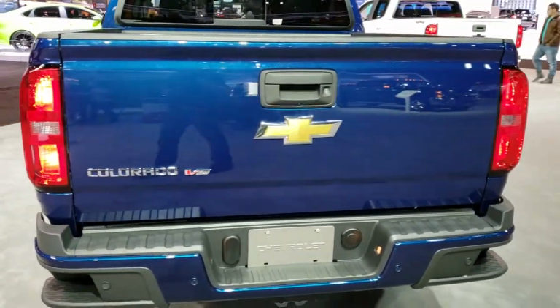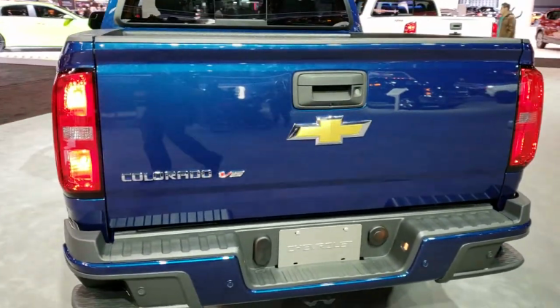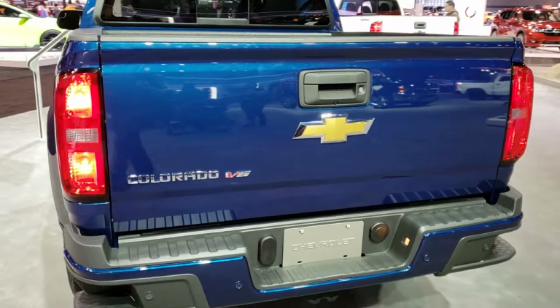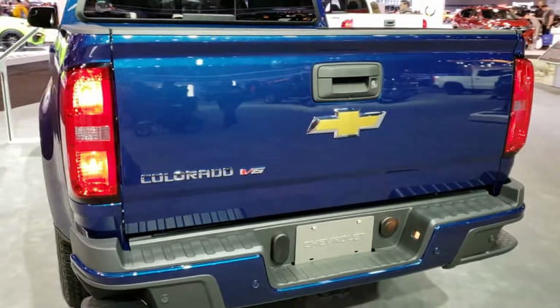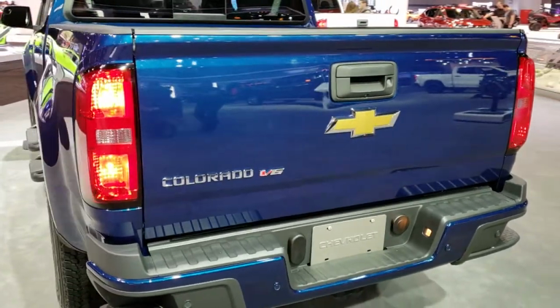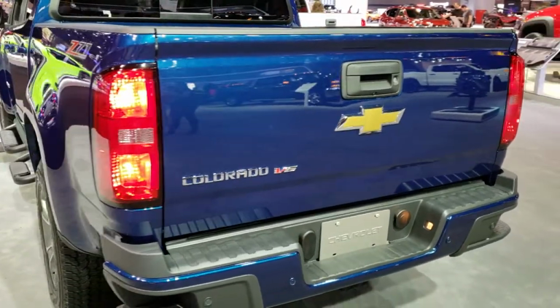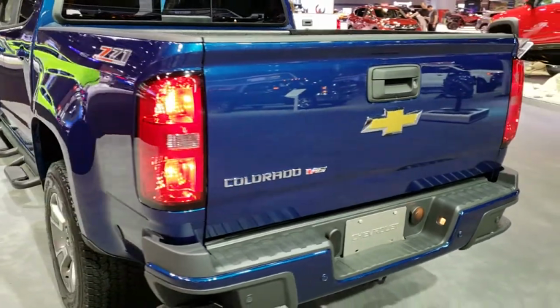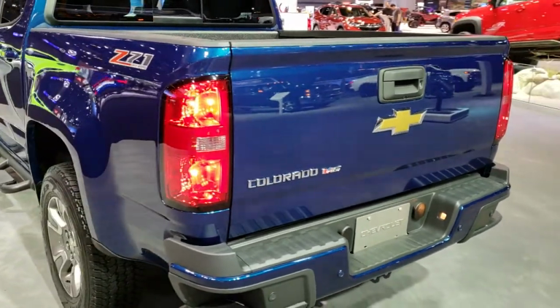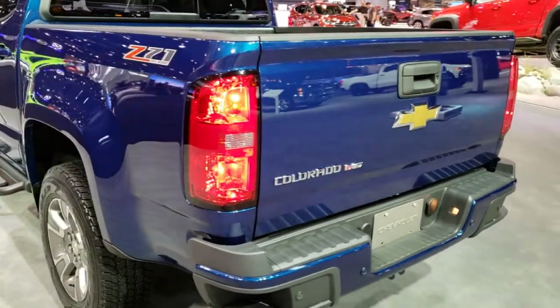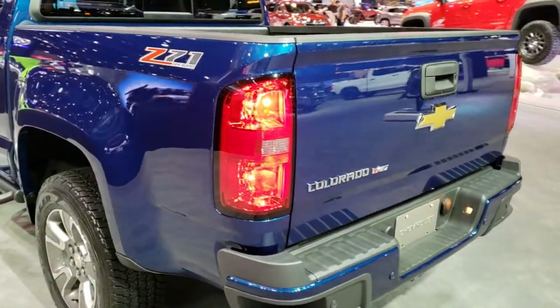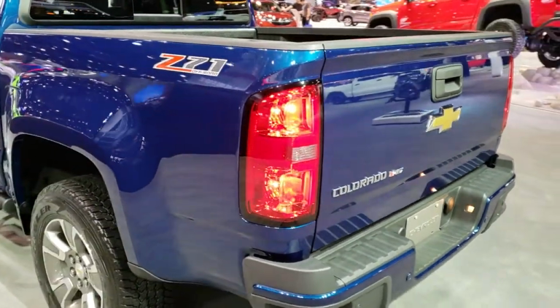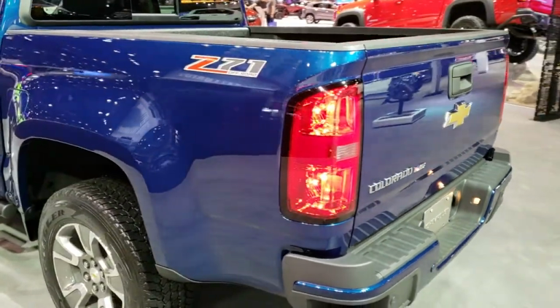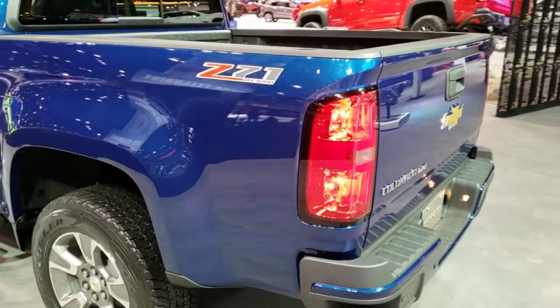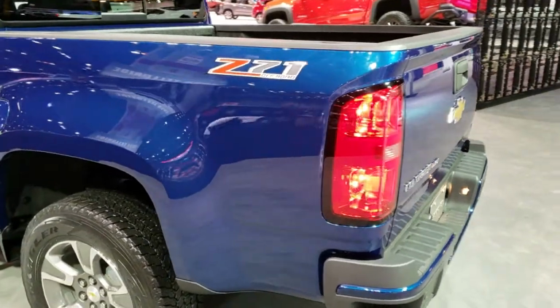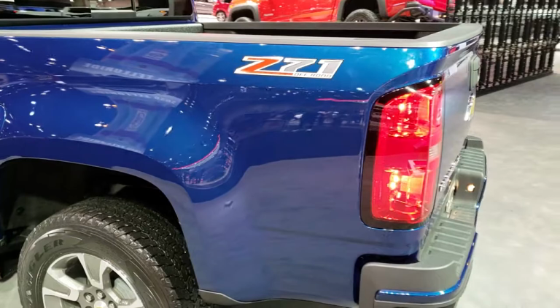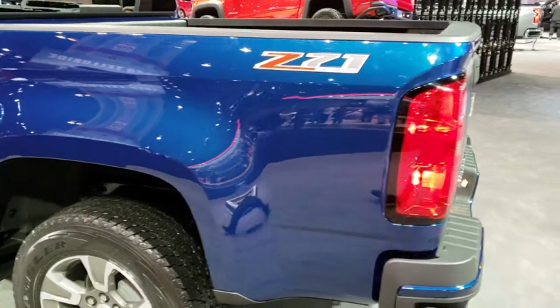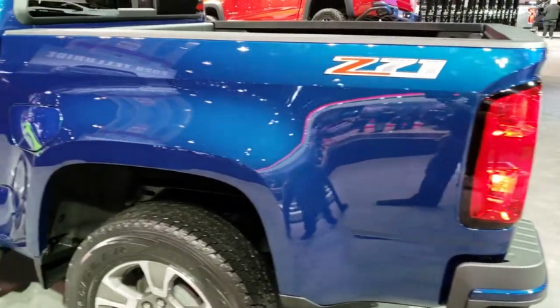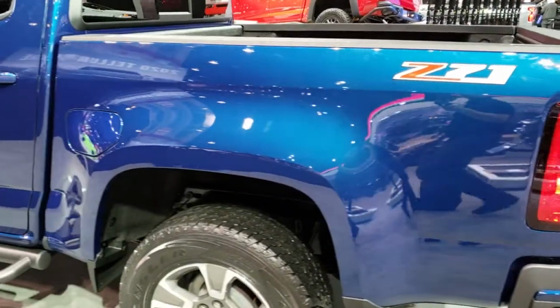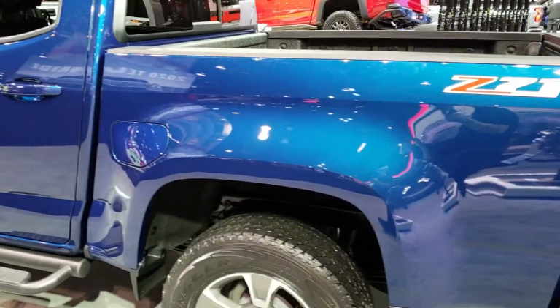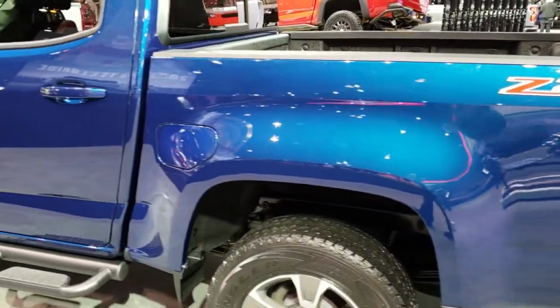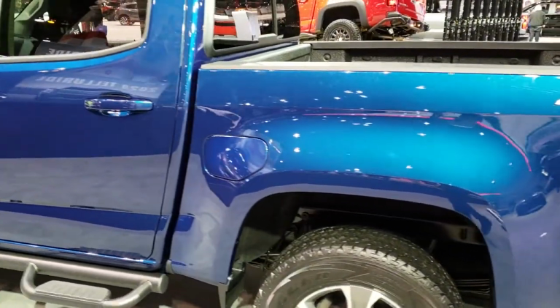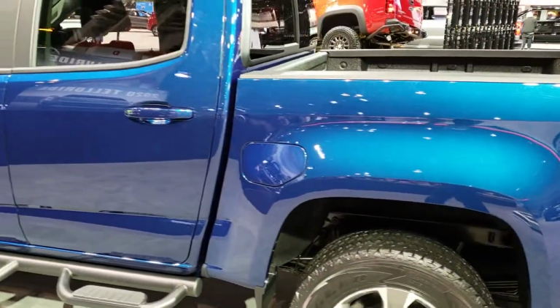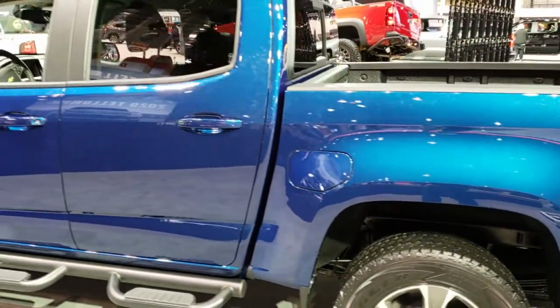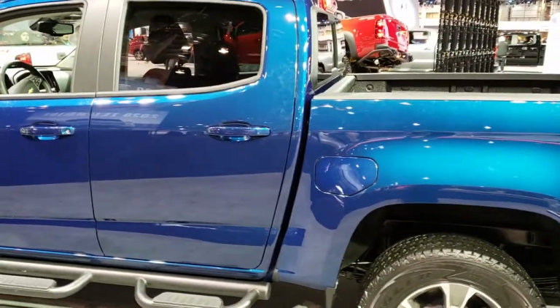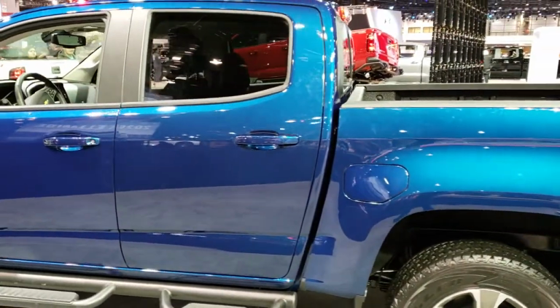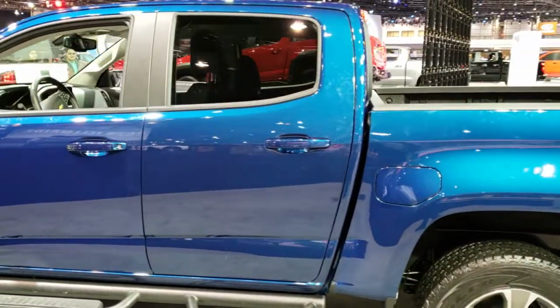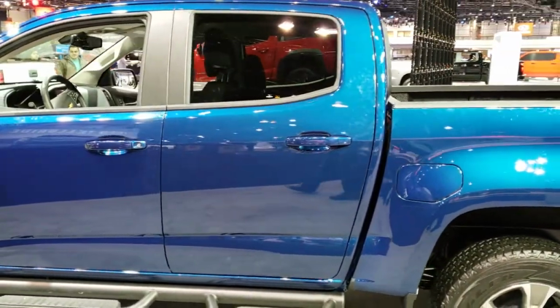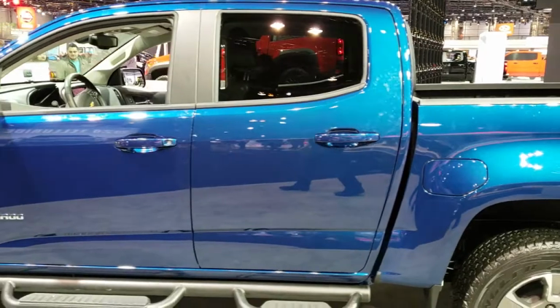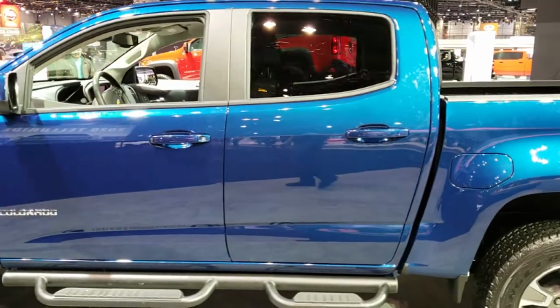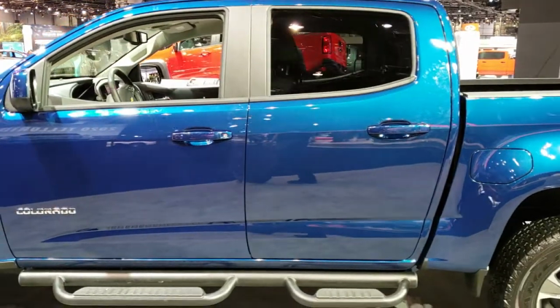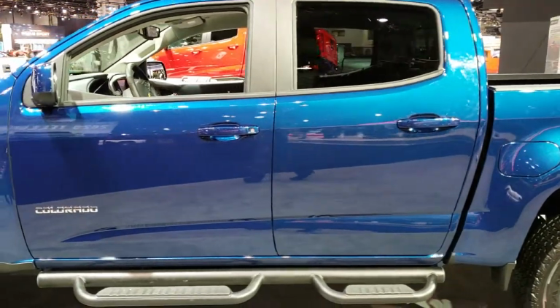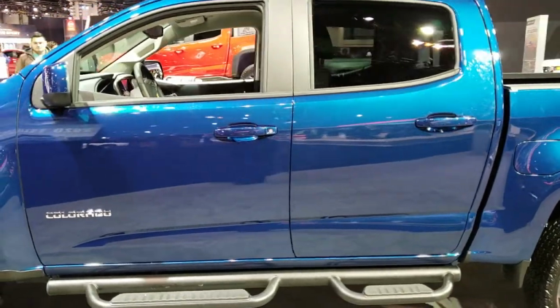This one has the 3.6 liter V6 motor, Z71 package, and I kind of picked this one out because it's a good looking truck — Pacific Blue is the color on here.